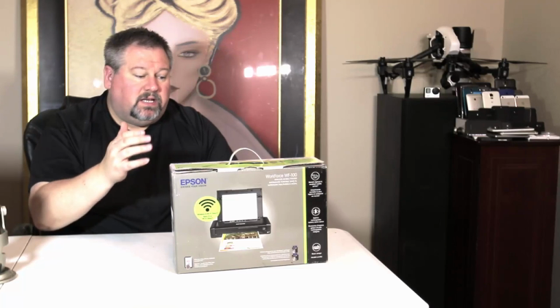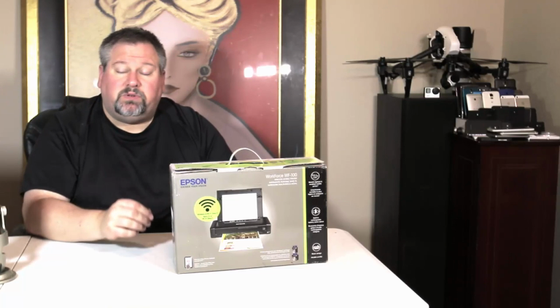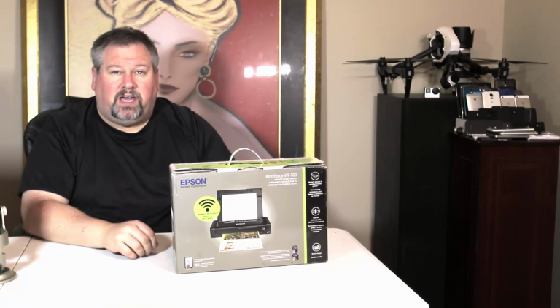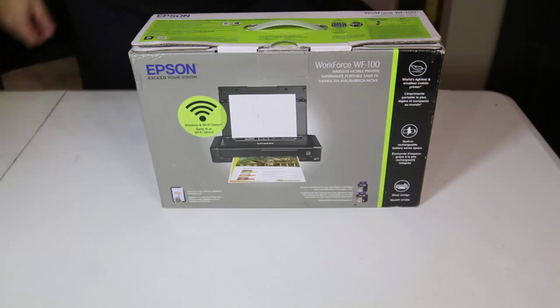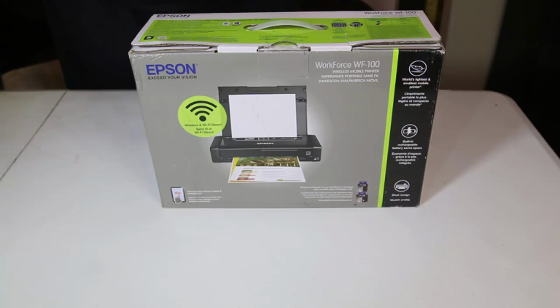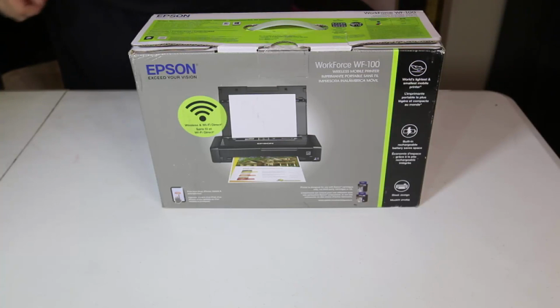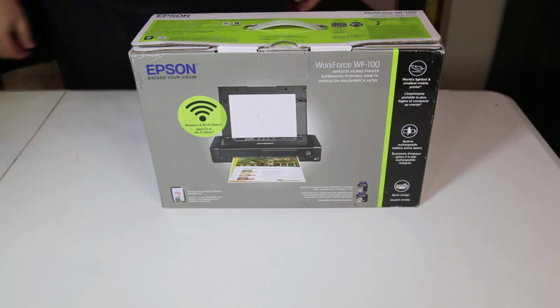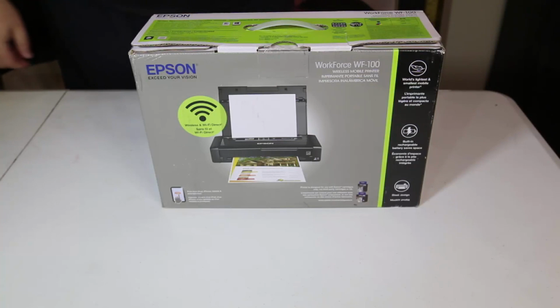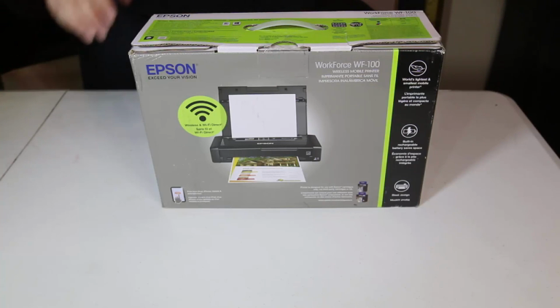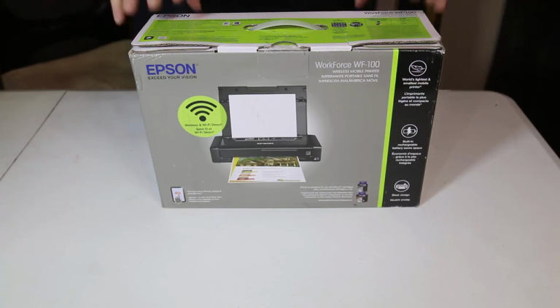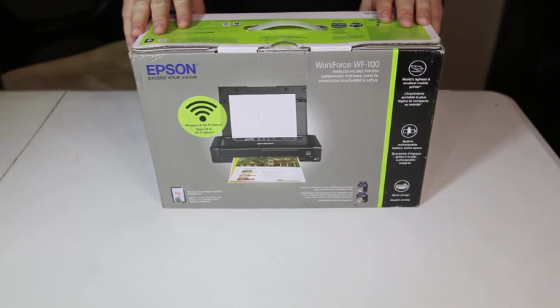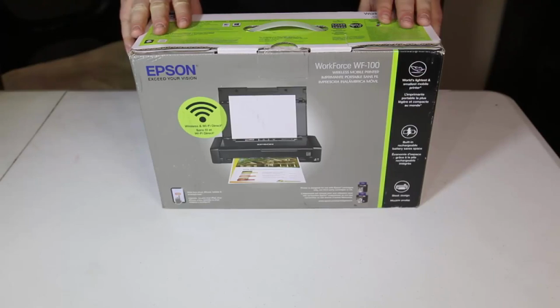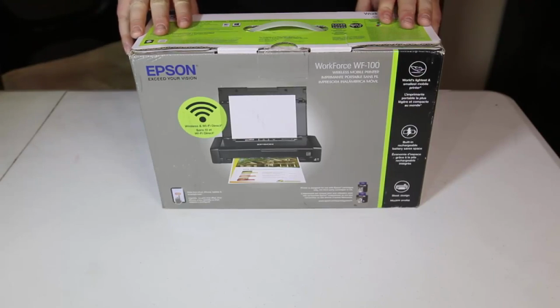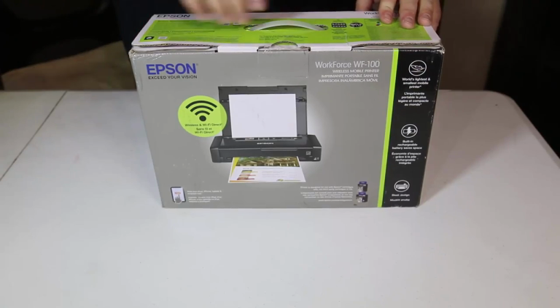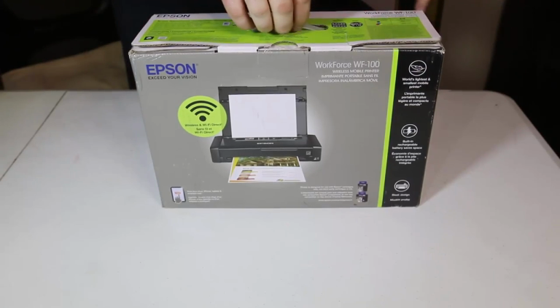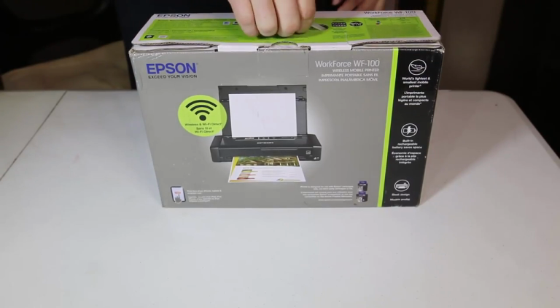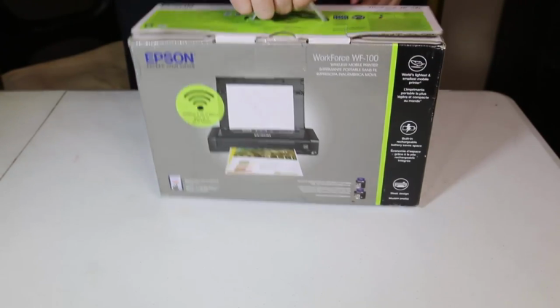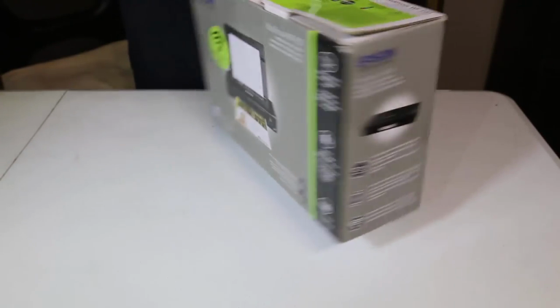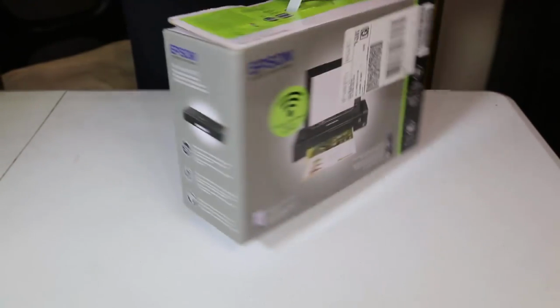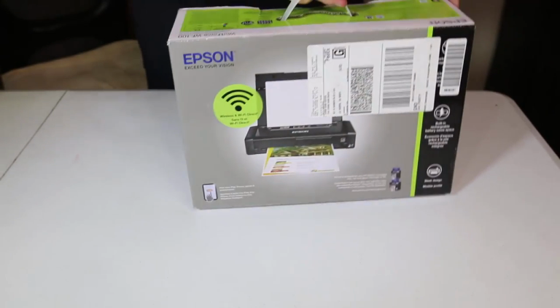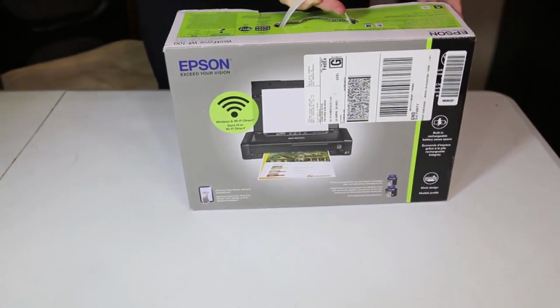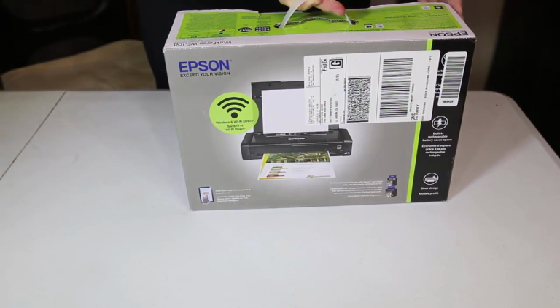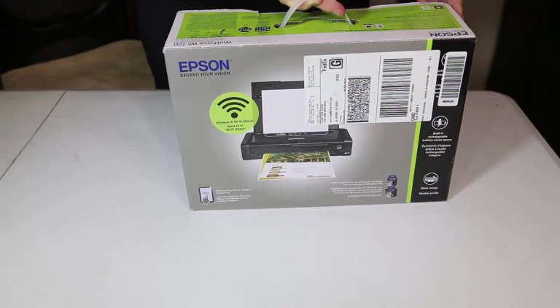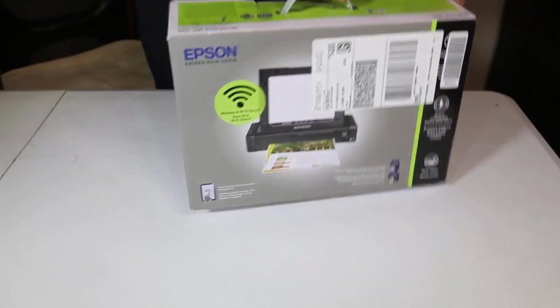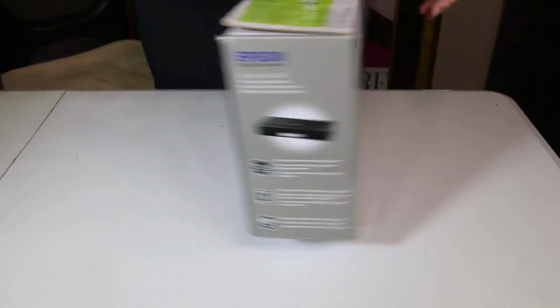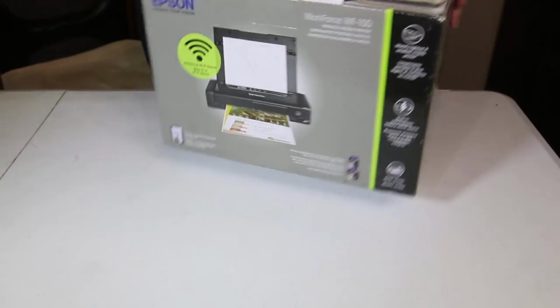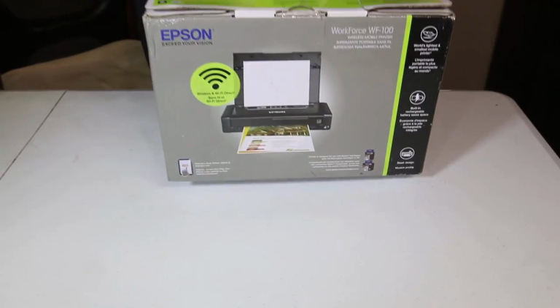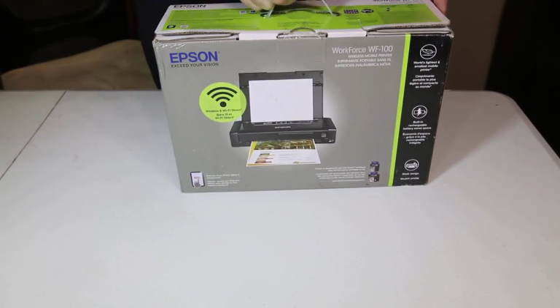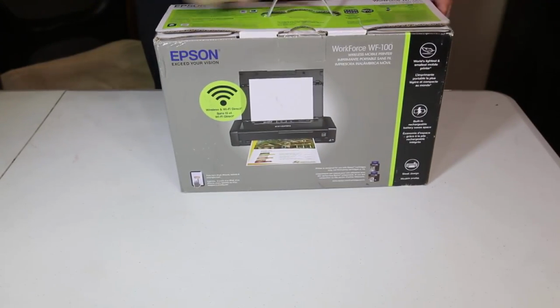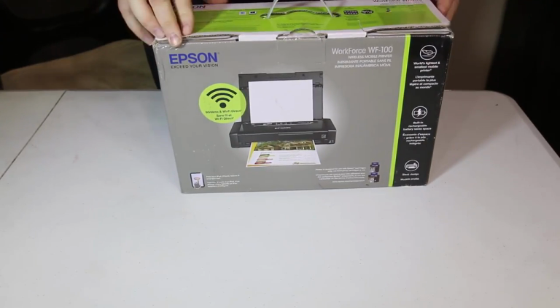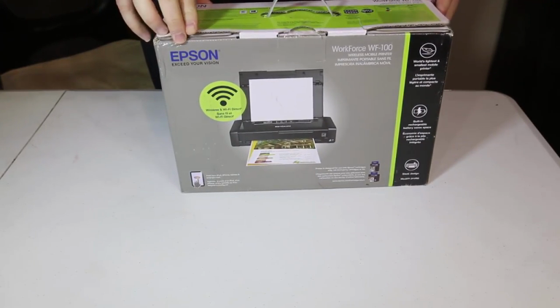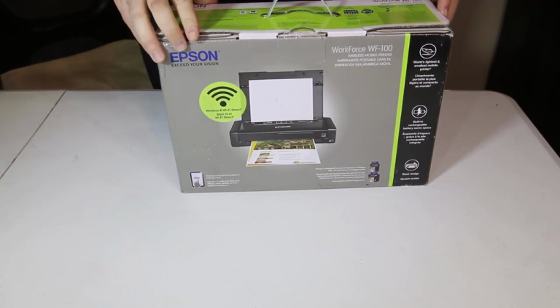Let's see what's inside. Let's go ahead and unbox this. Now this Epson is pretty cool — it's the world's lightest and smallest mobile printer. It only weighs 3.5 pounds and it's very nice and easy to carry around, I must tell you.